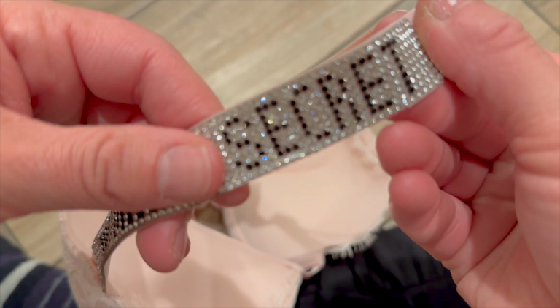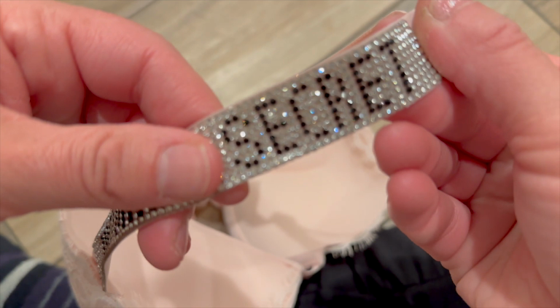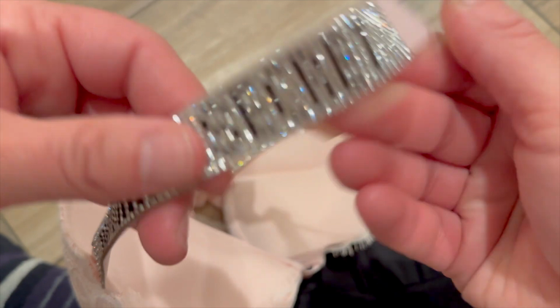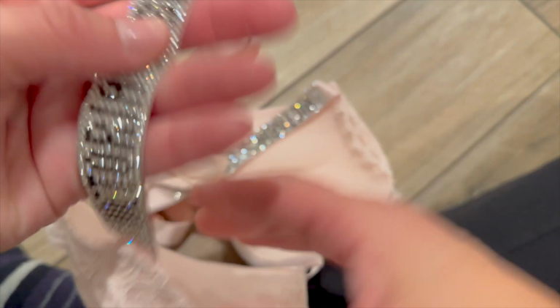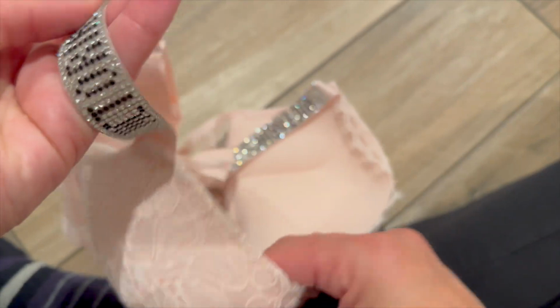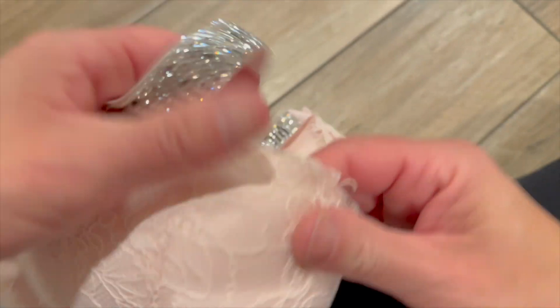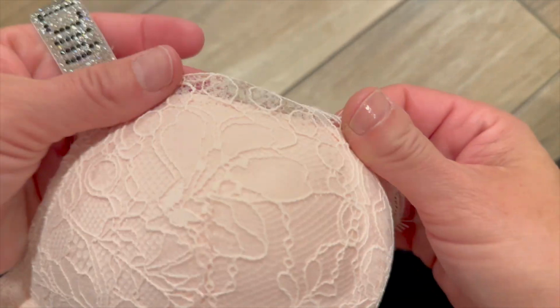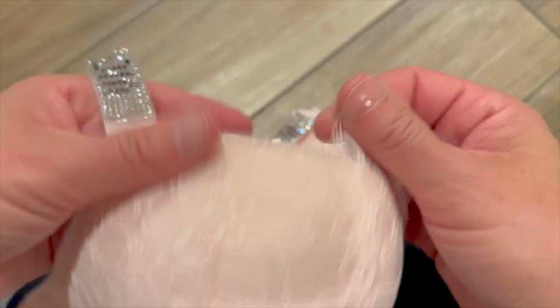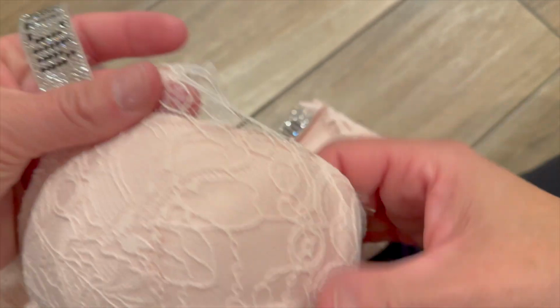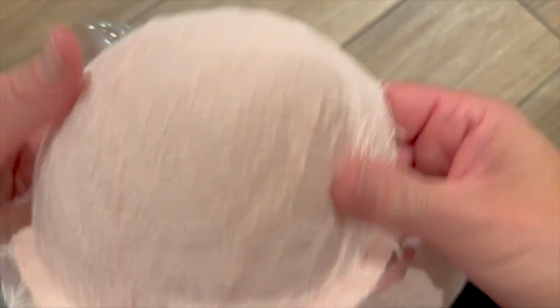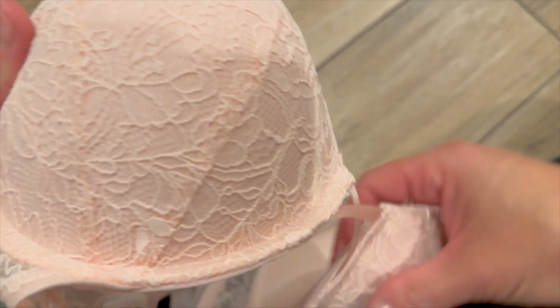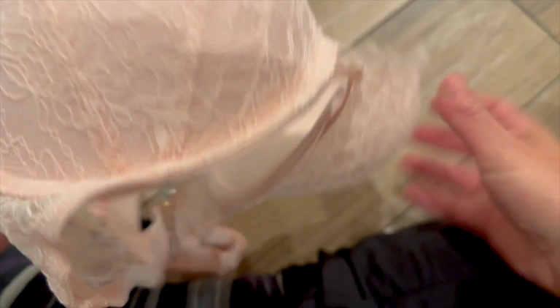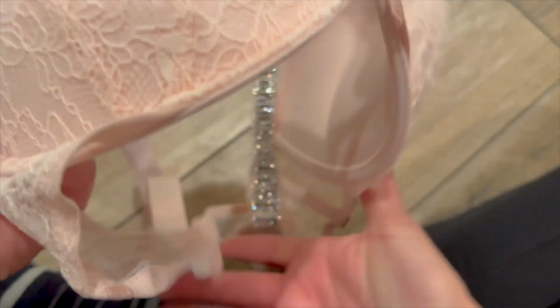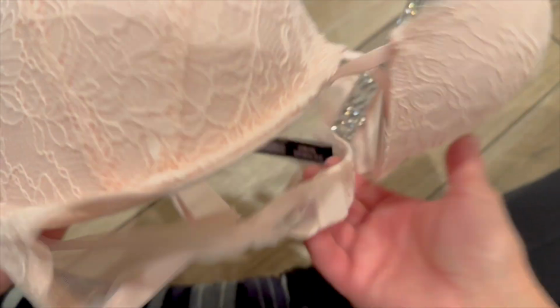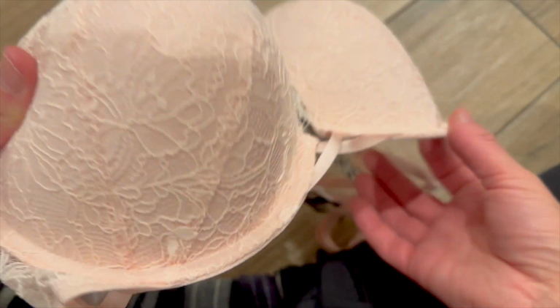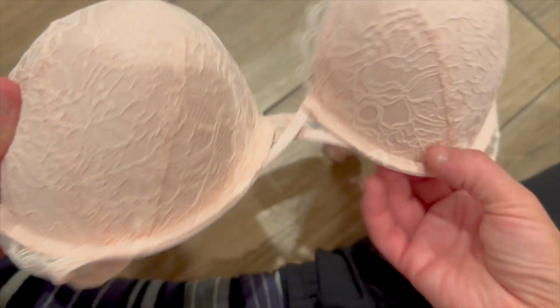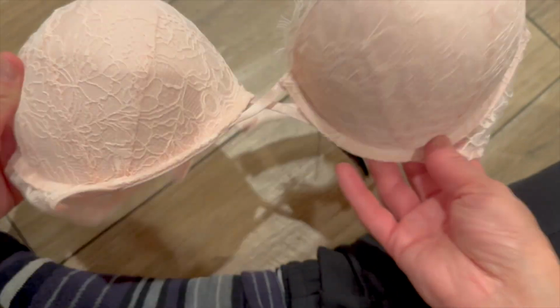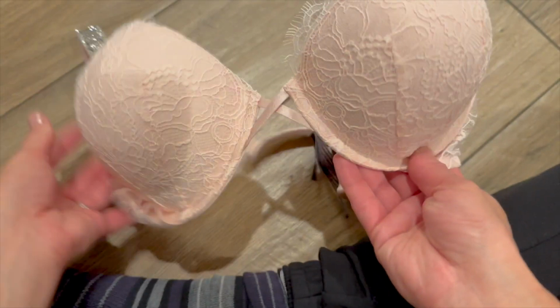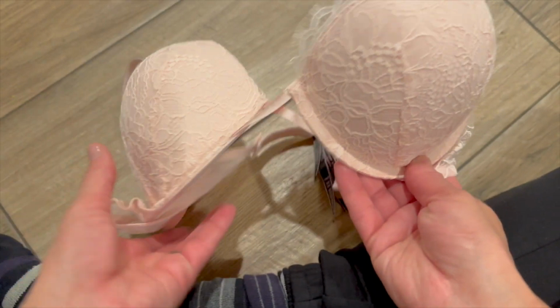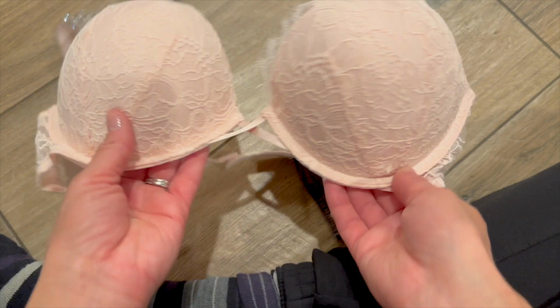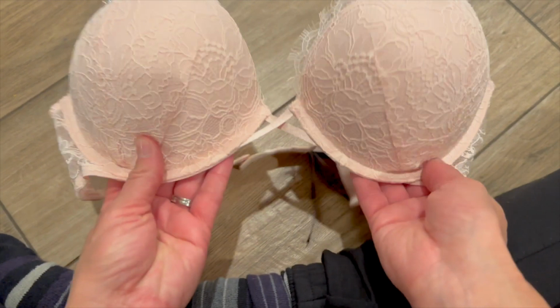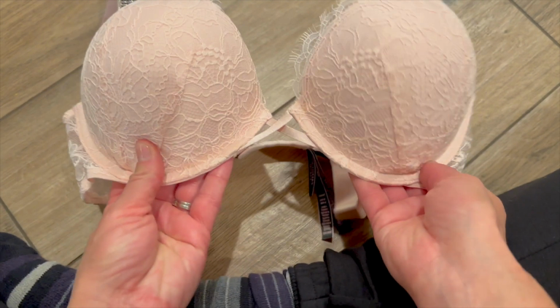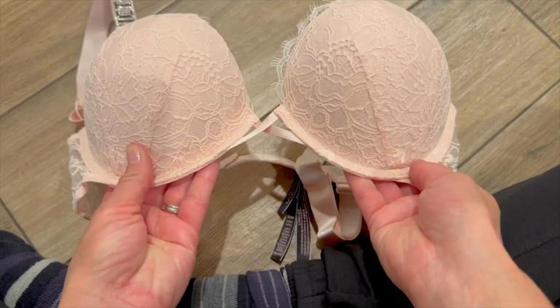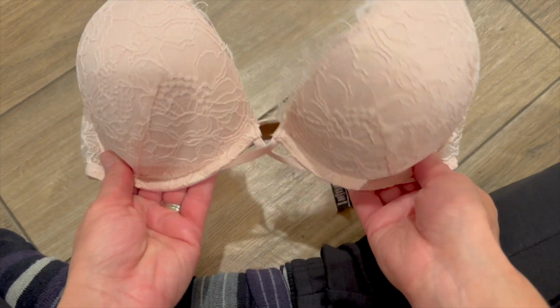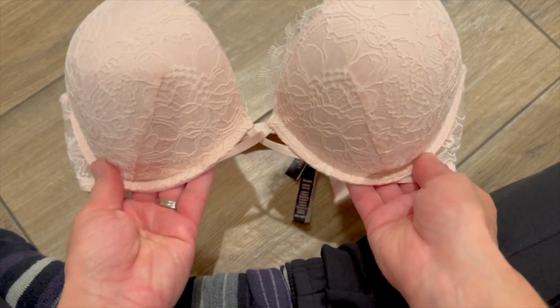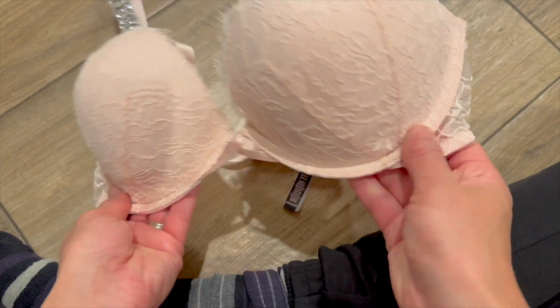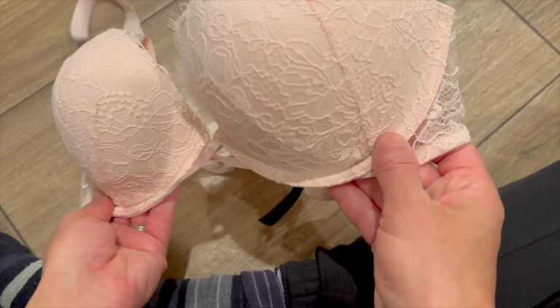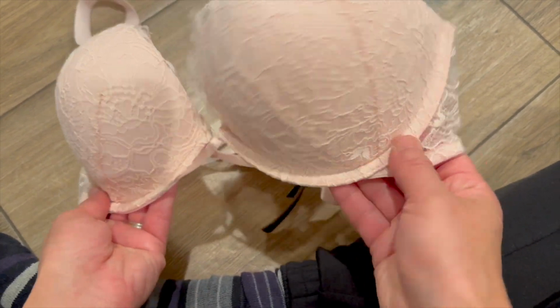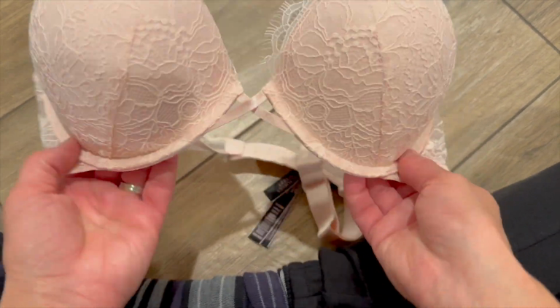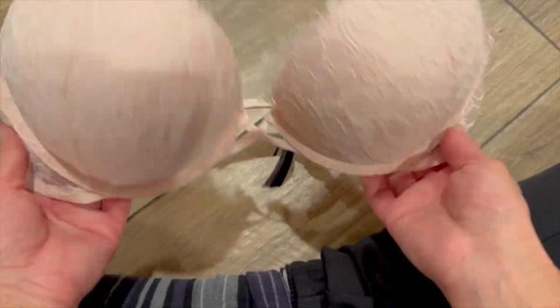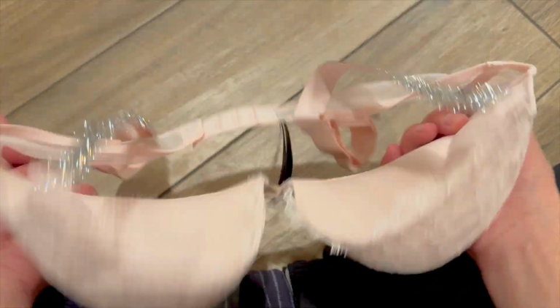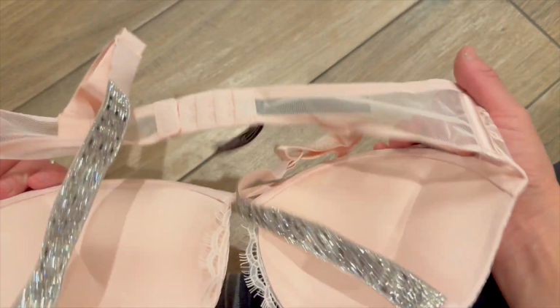Overall, I really do like this bra. There are several things I like about it and one thing I'd improve, but overall I like it and I would recommend it.